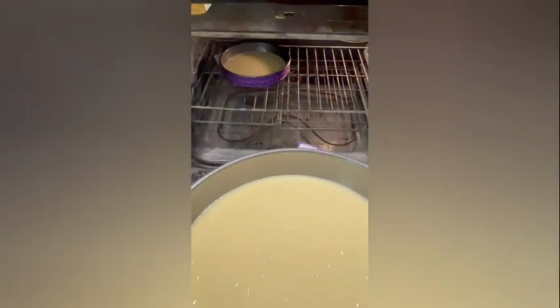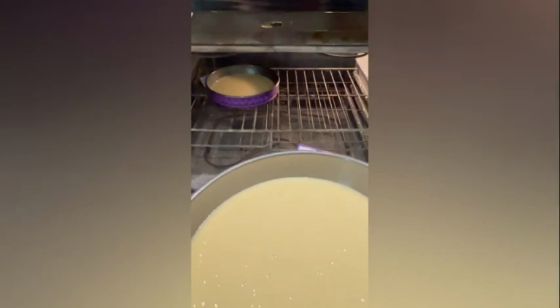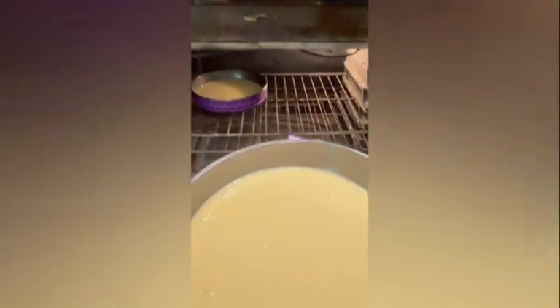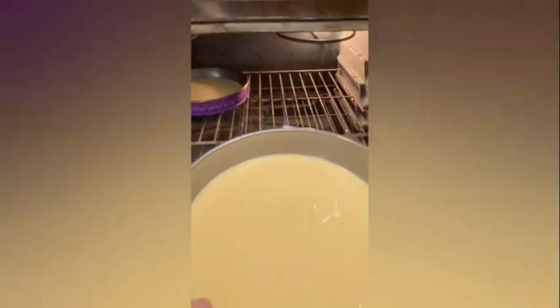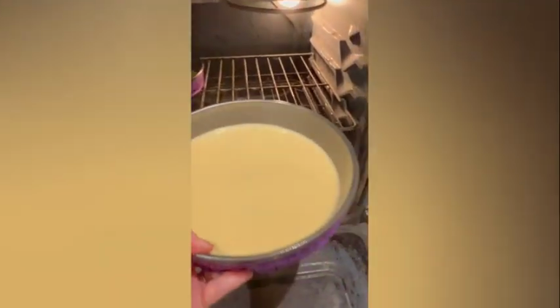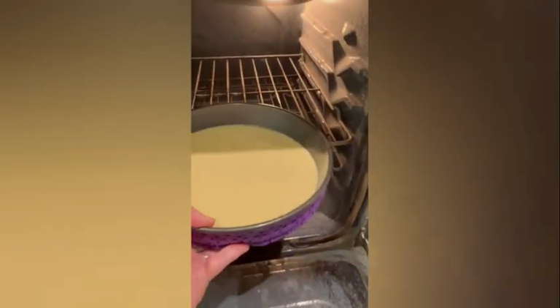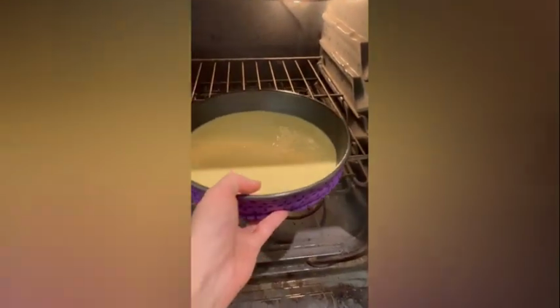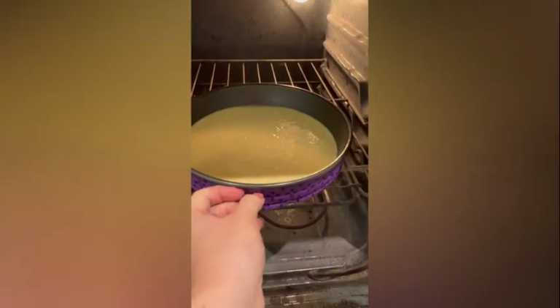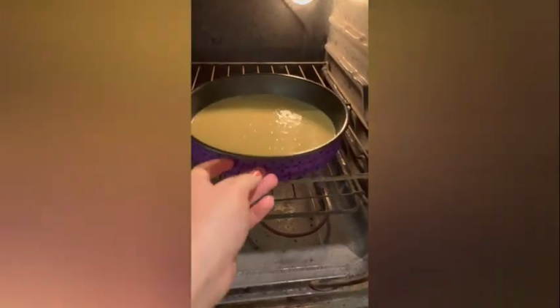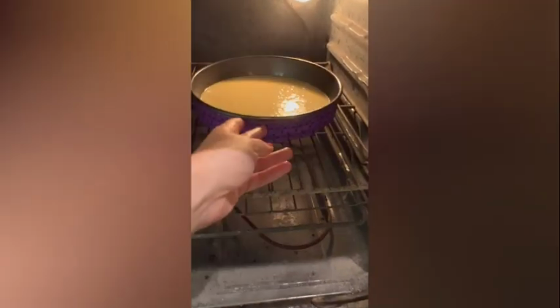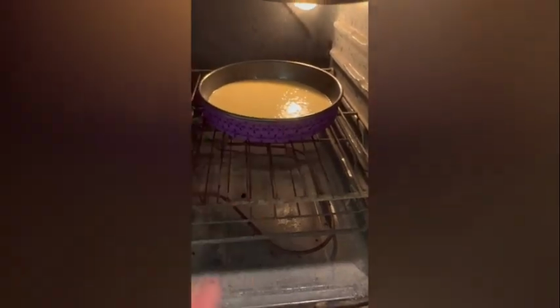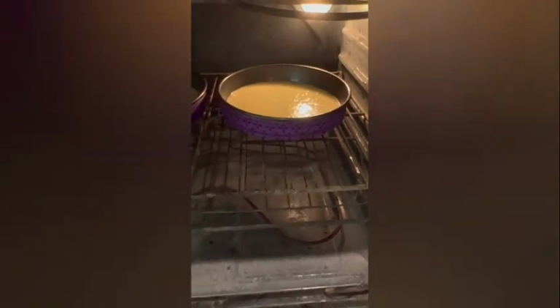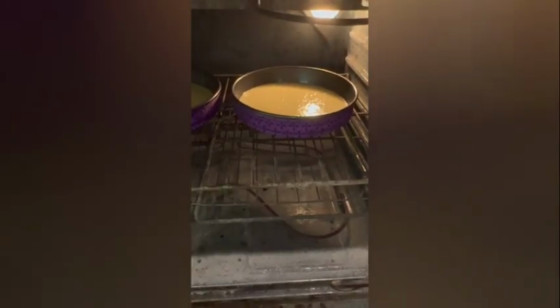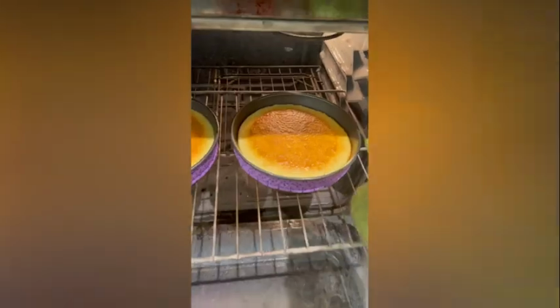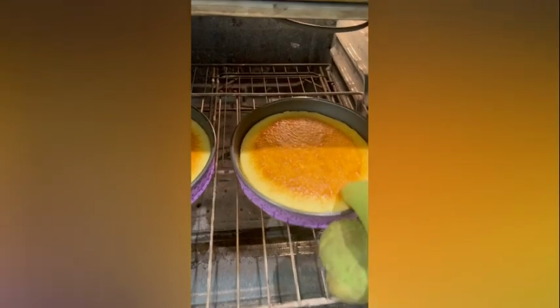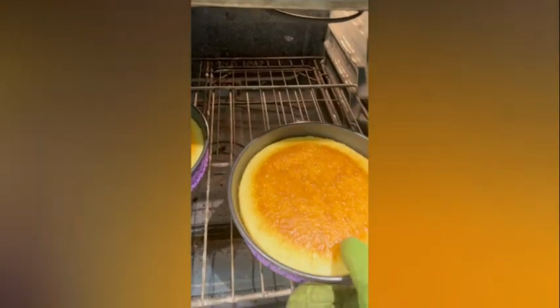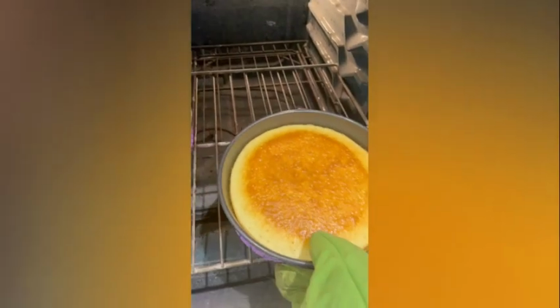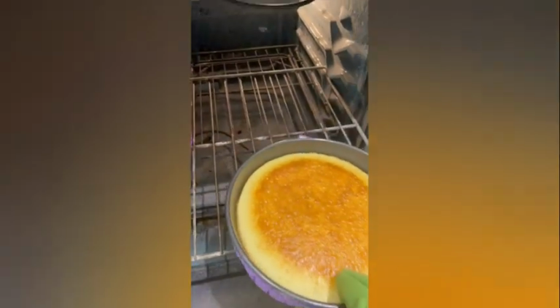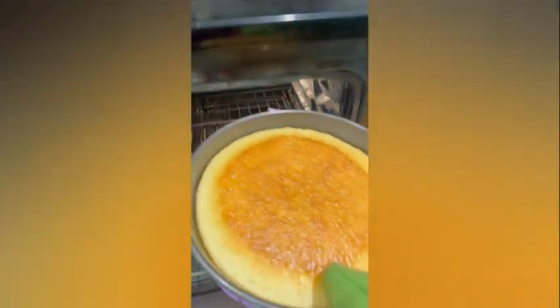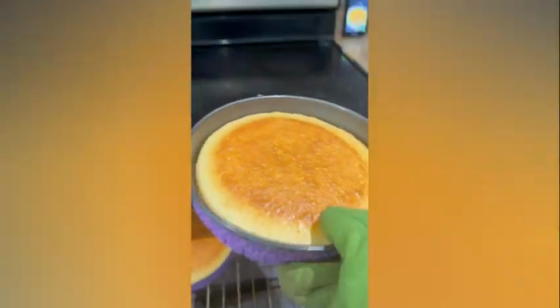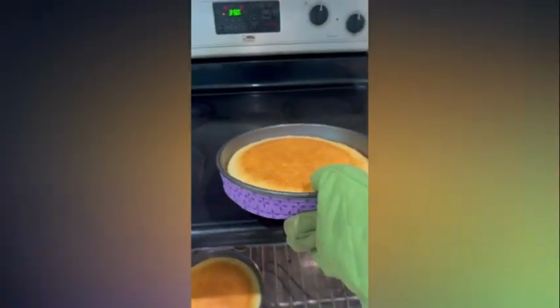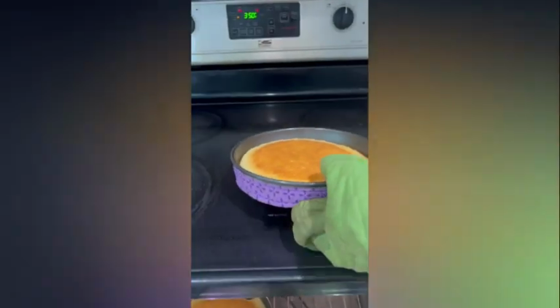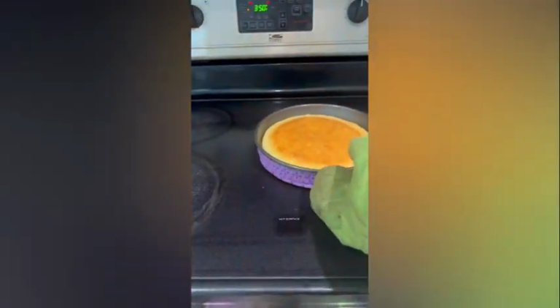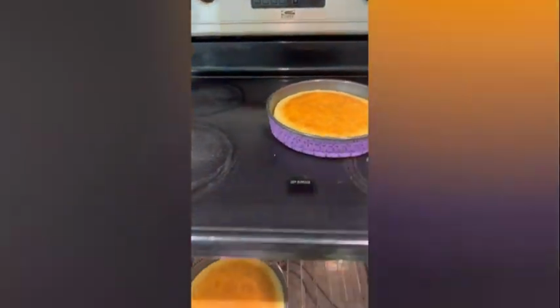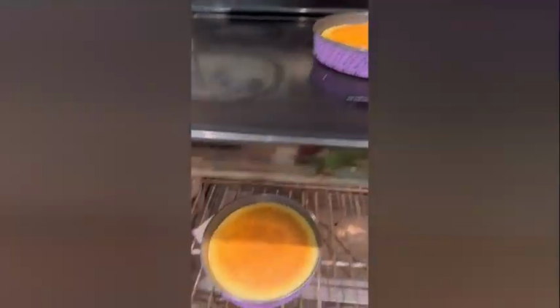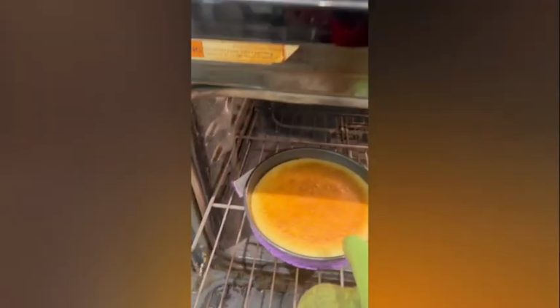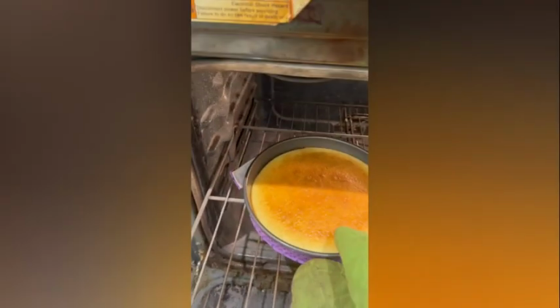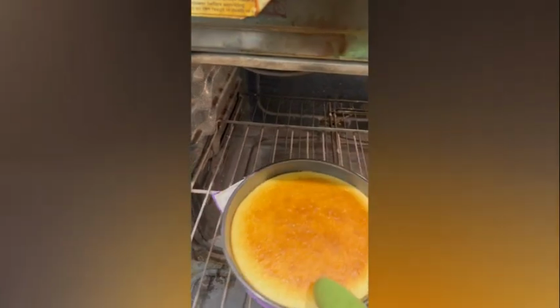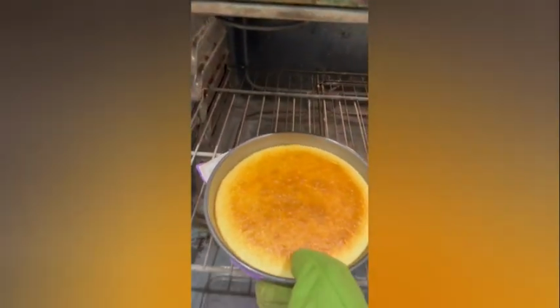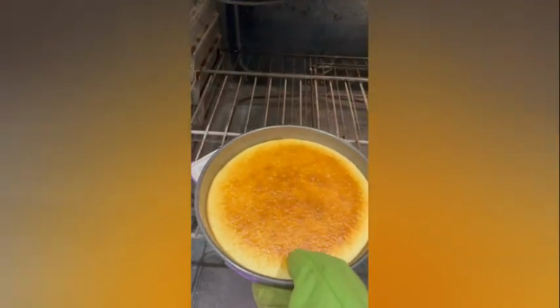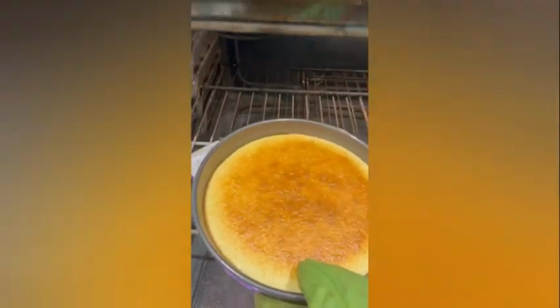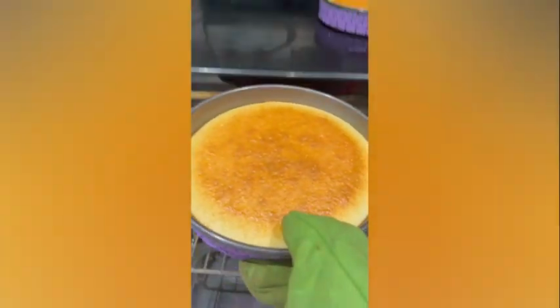Prepare and bake one box of white cake mix according to package directions in two eight-inch round cake pans. Cool the cake in the pans for 10 minutes before removing them to a wire rack to cool completely.